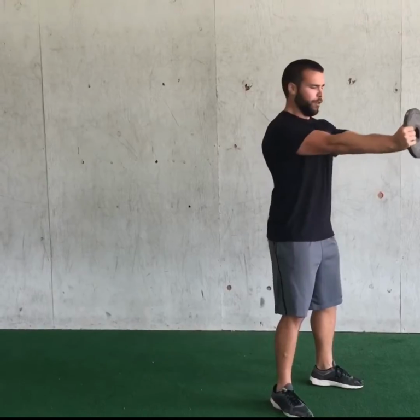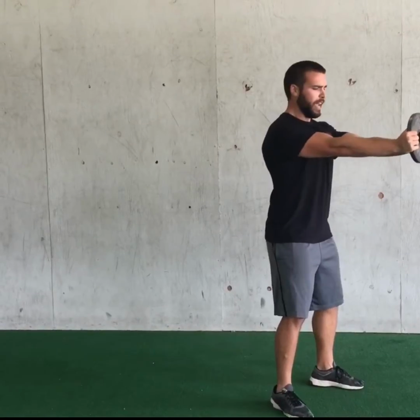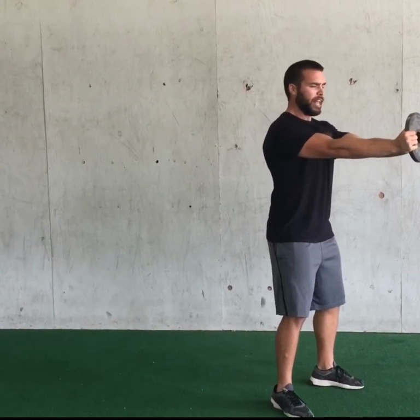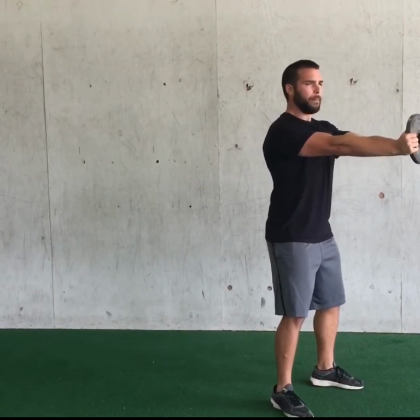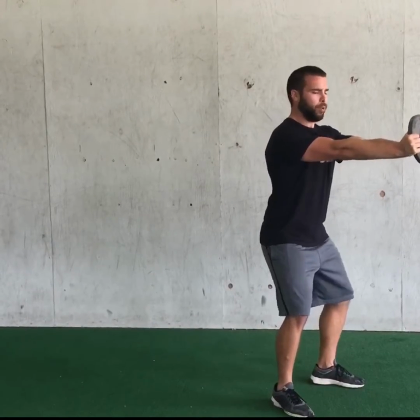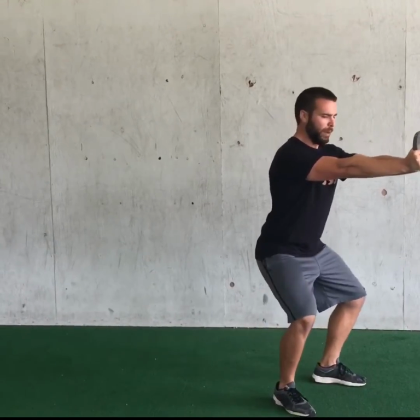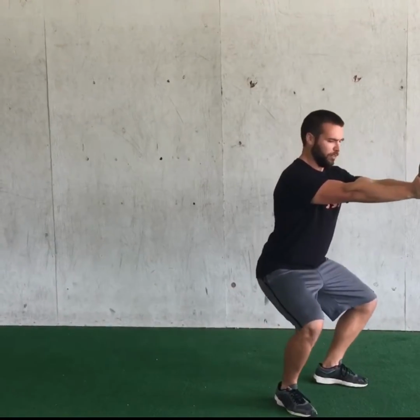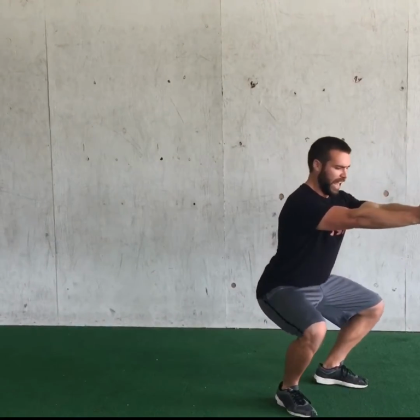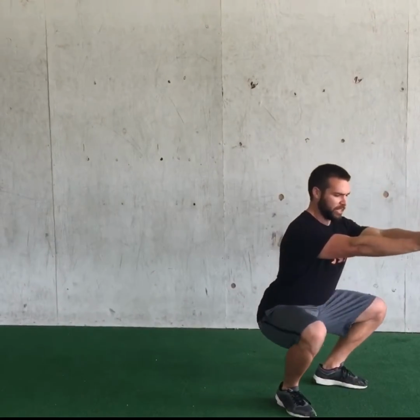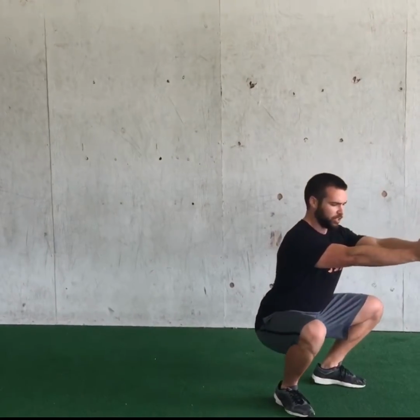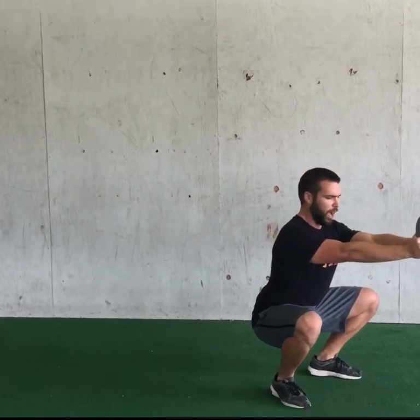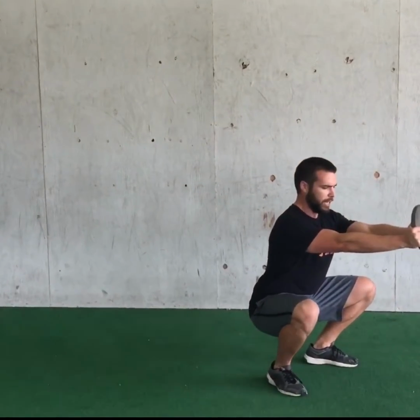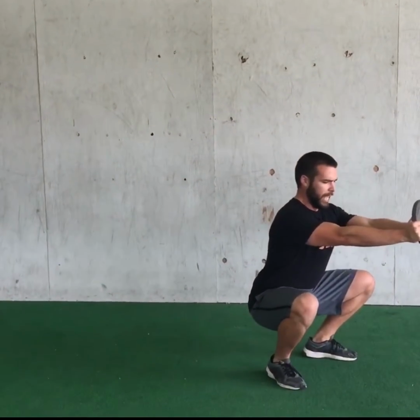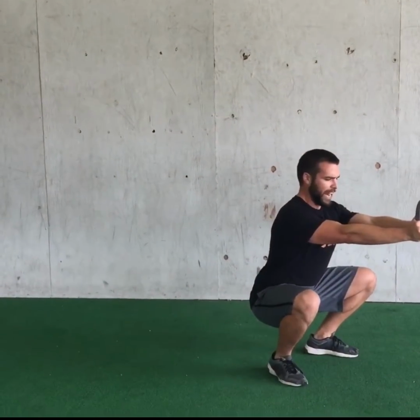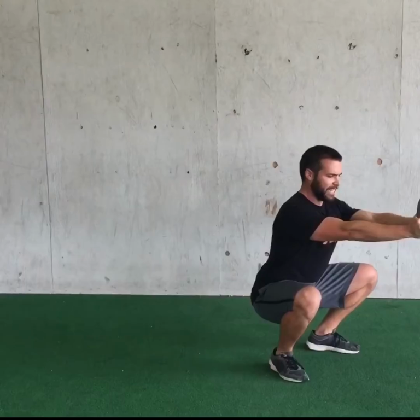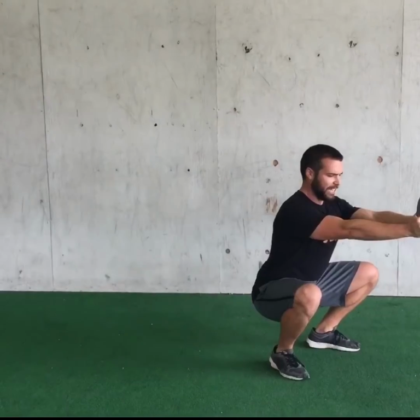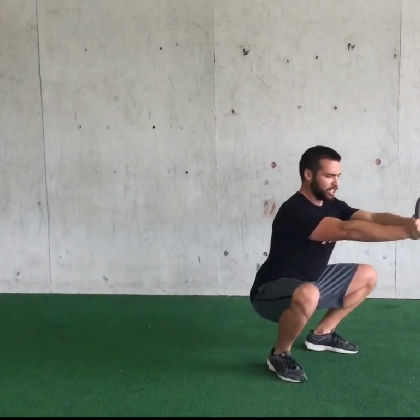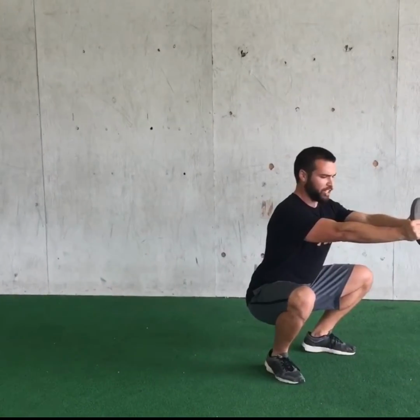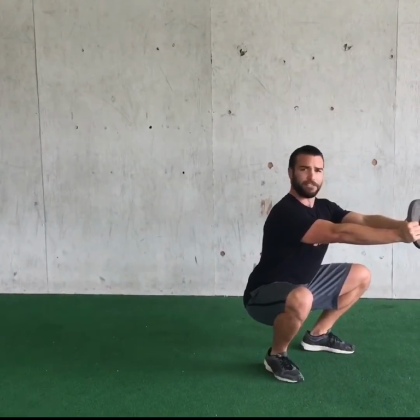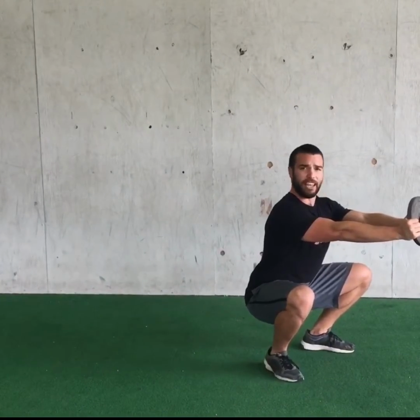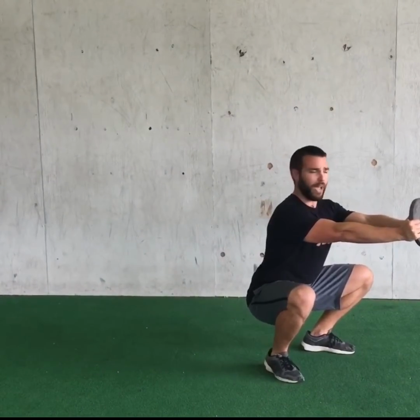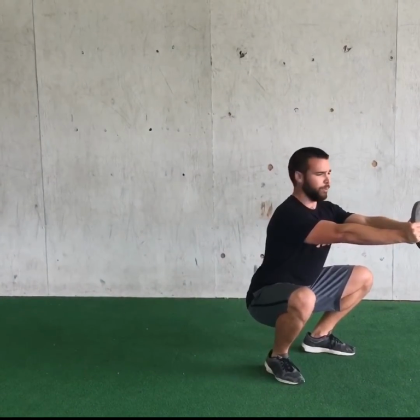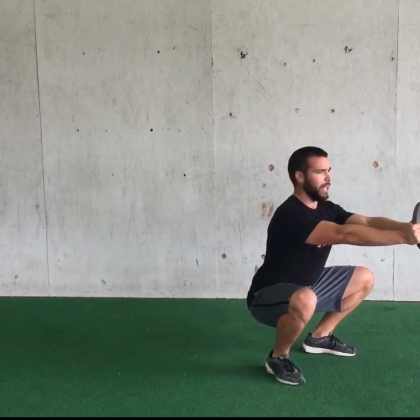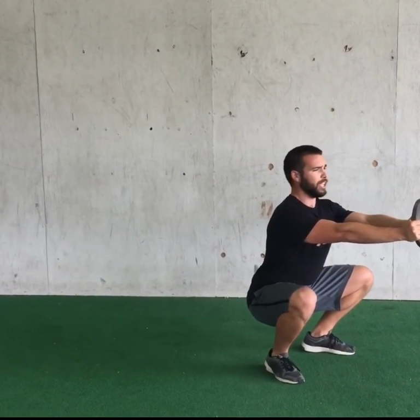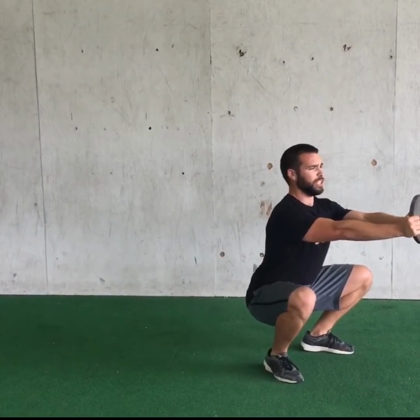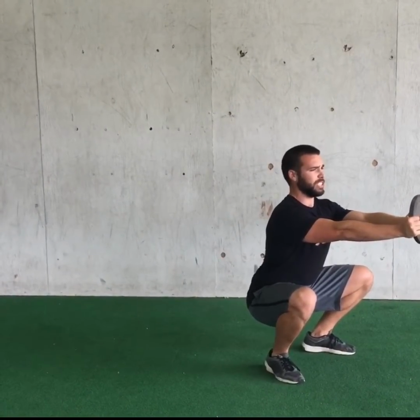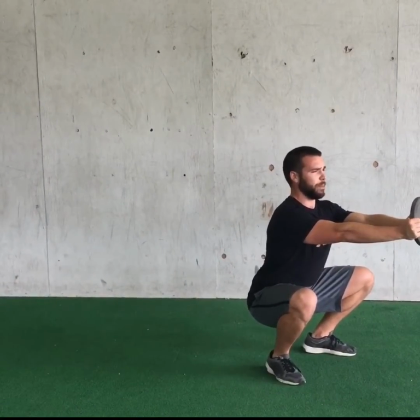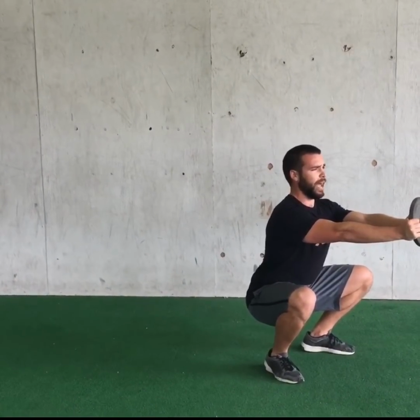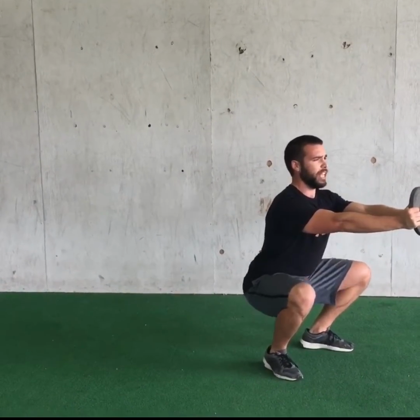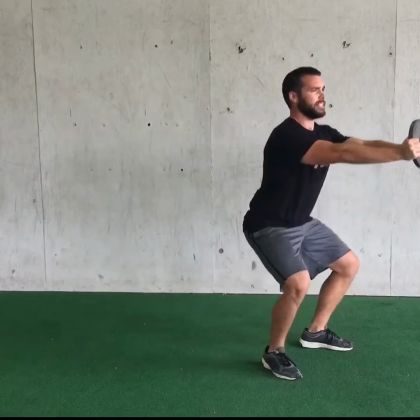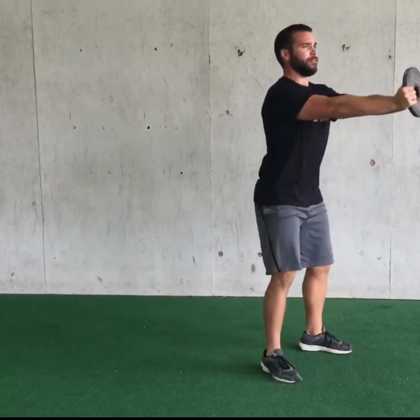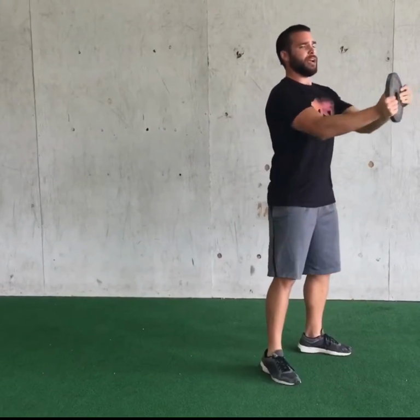From there, I'm going to pull myself down into that squat and be nice and engaged. I might shift to the left or right a little bit, making sure my chest is big and proud, then stand up from there.